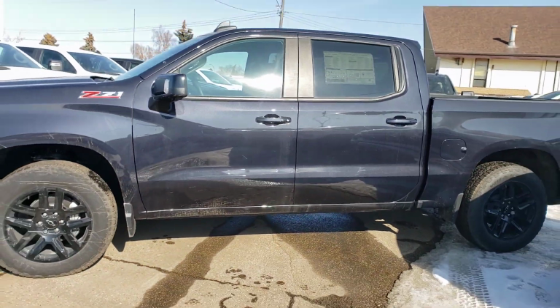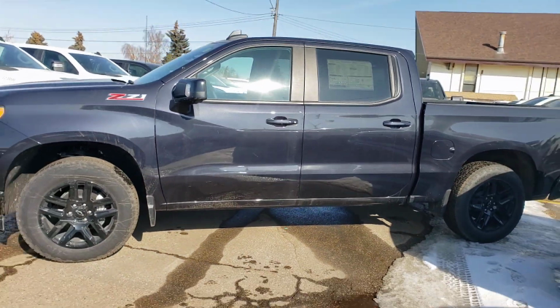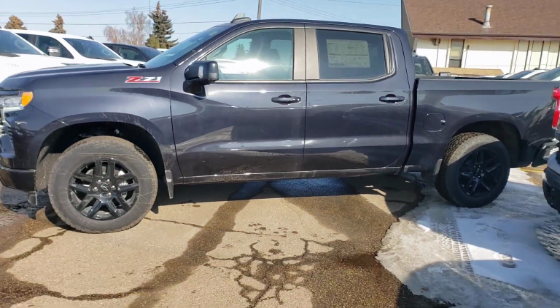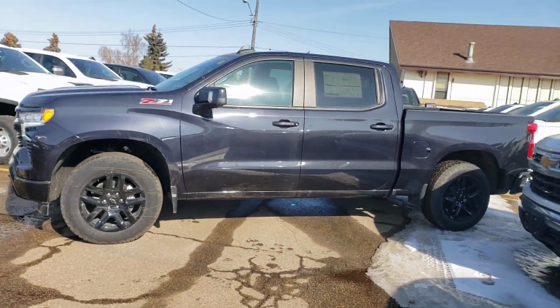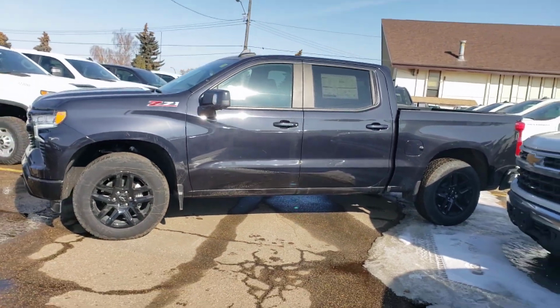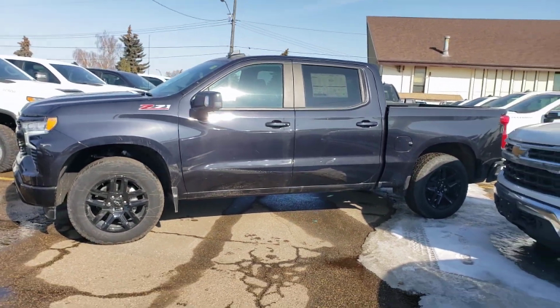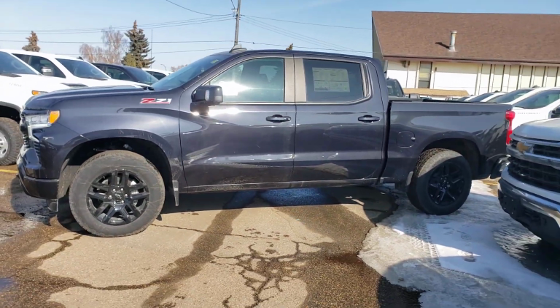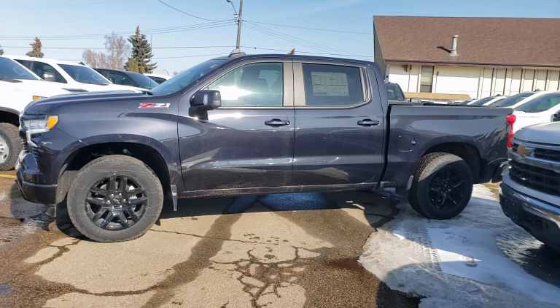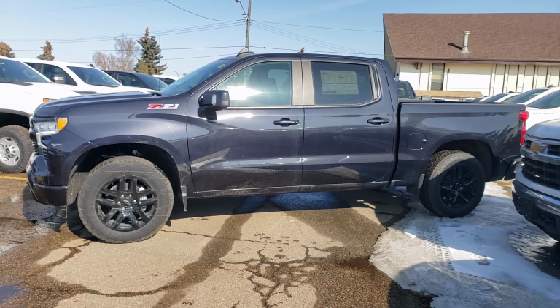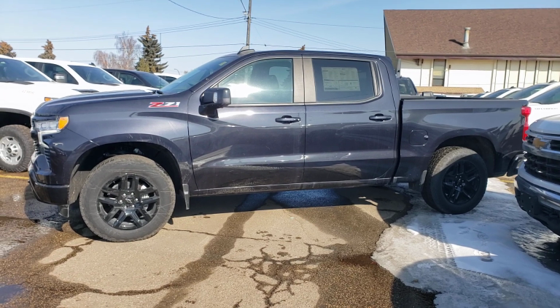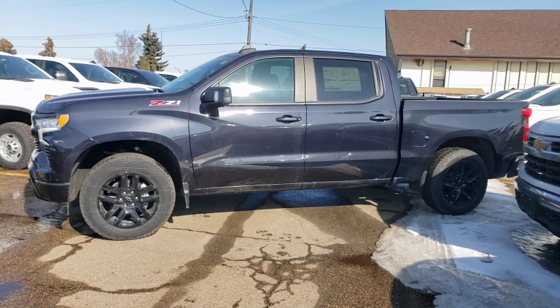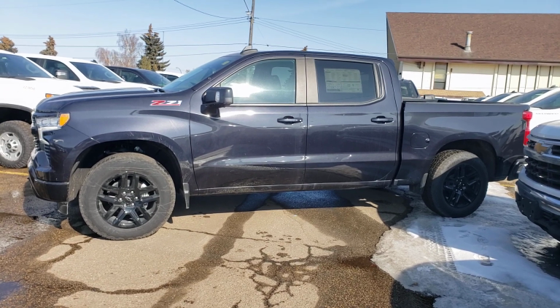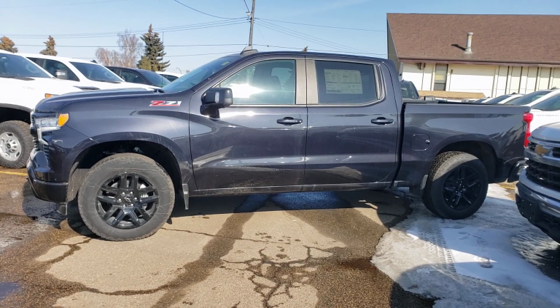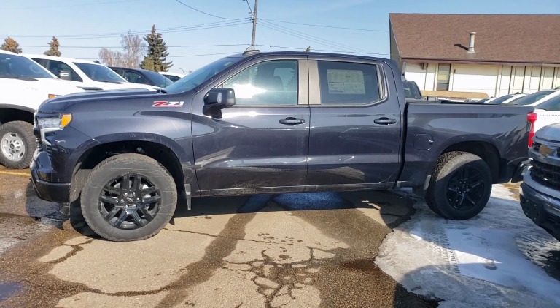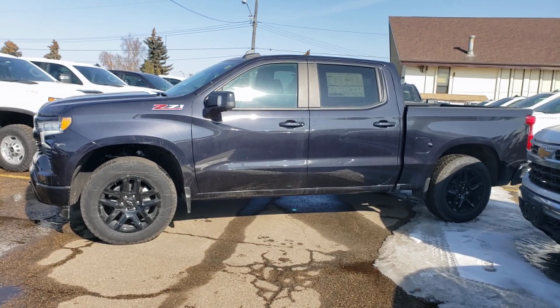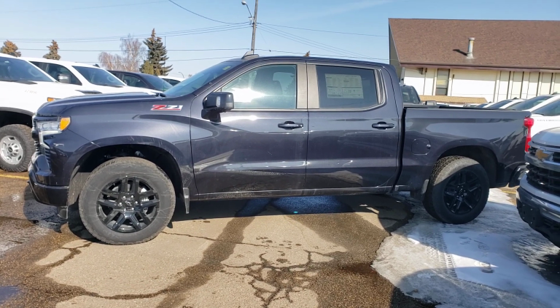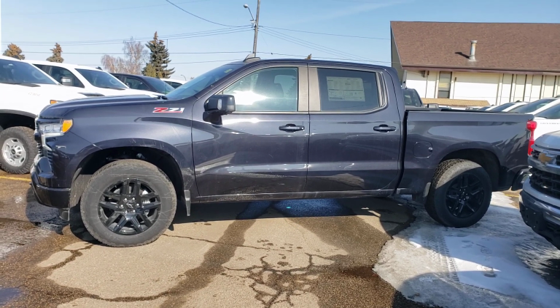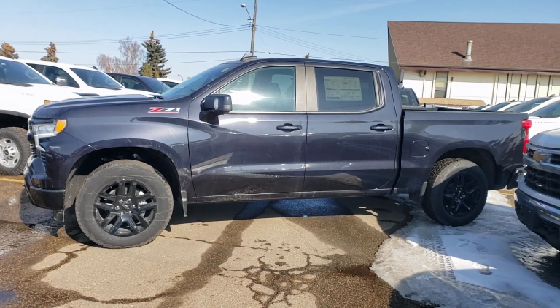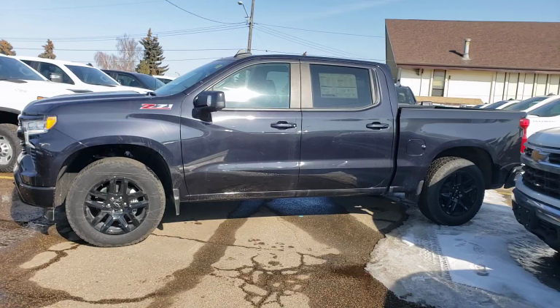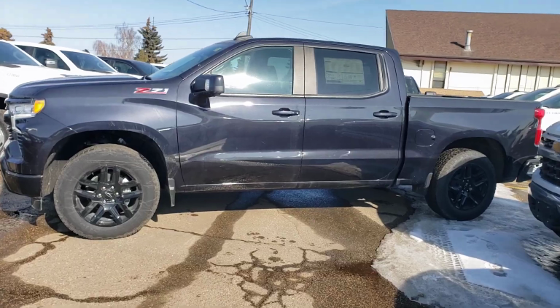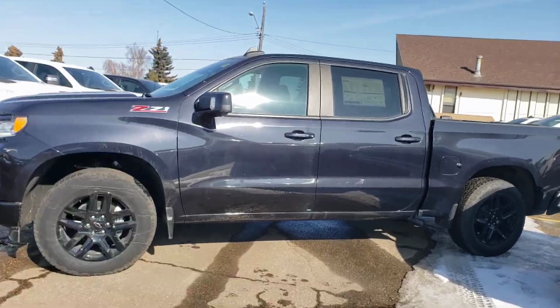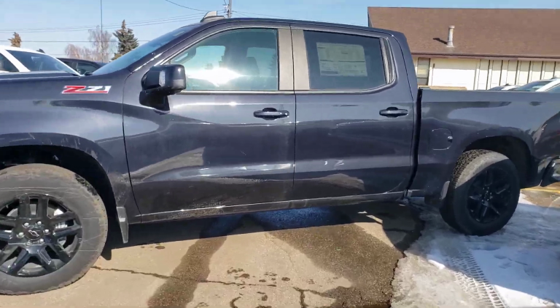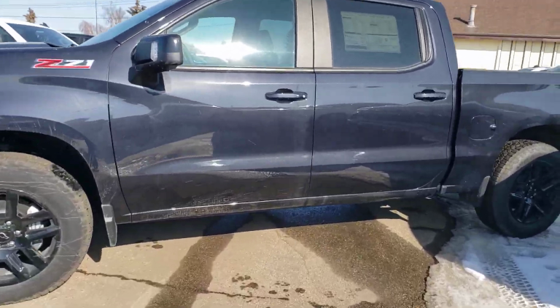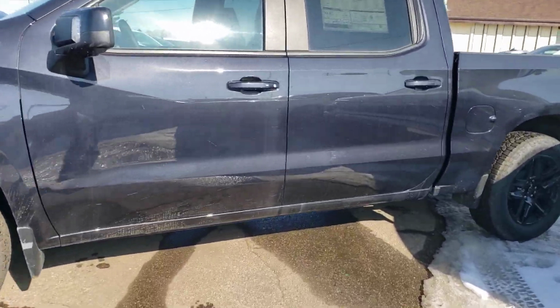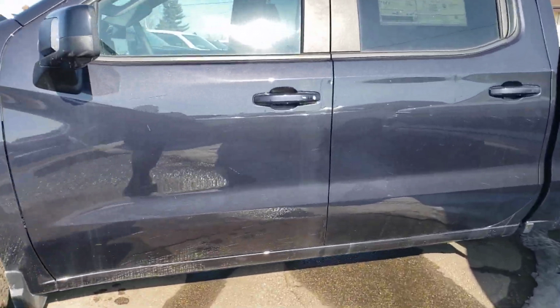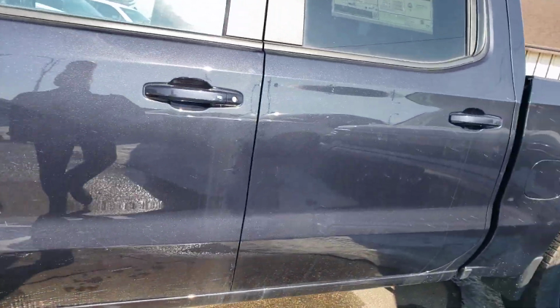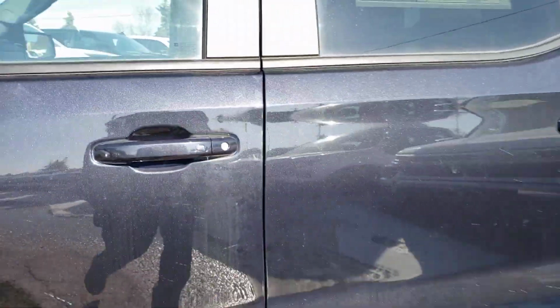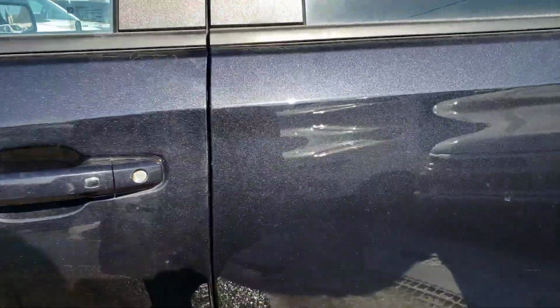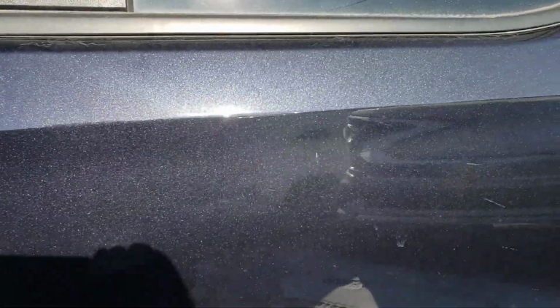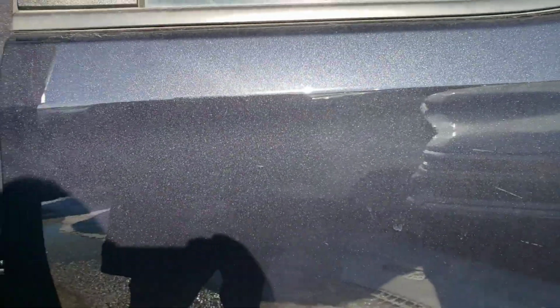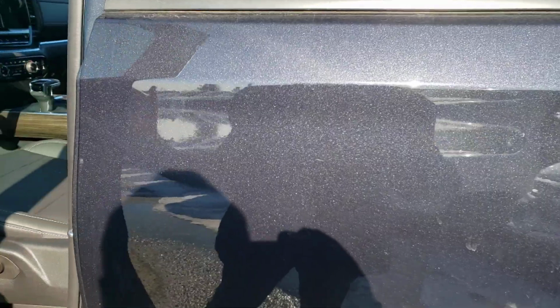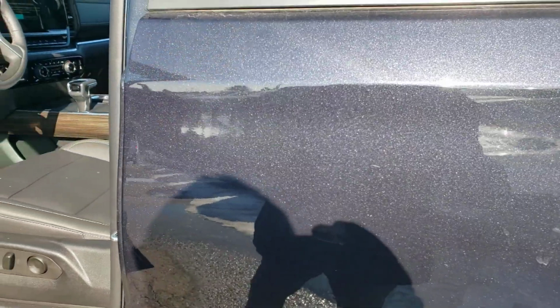See if I can get another side shot here from the other angle. We've got a lot of fleet units right now in the lot so we are jam-packed. Definitely a very nice truck. Looks black at night but during the day you get some of that gray coming out.